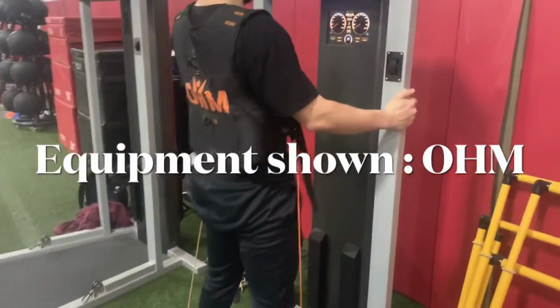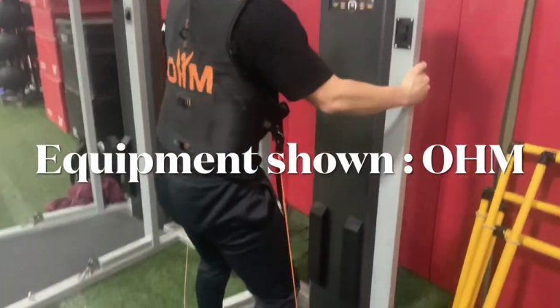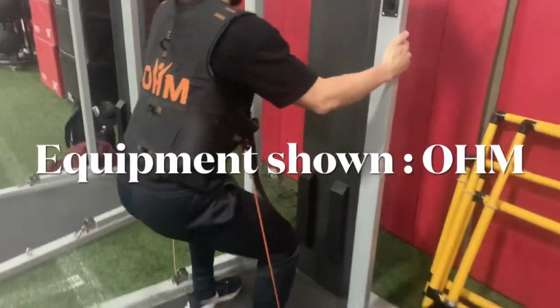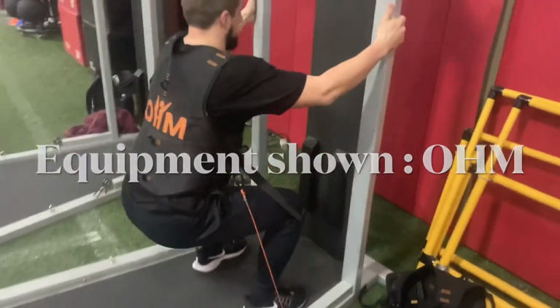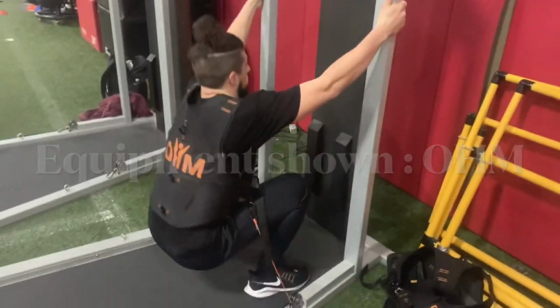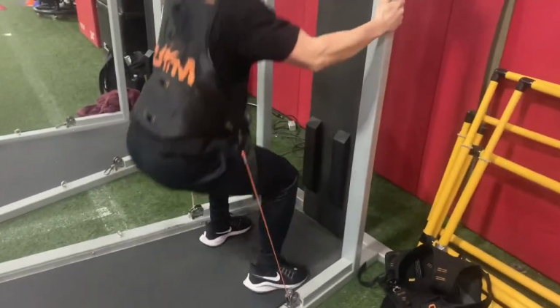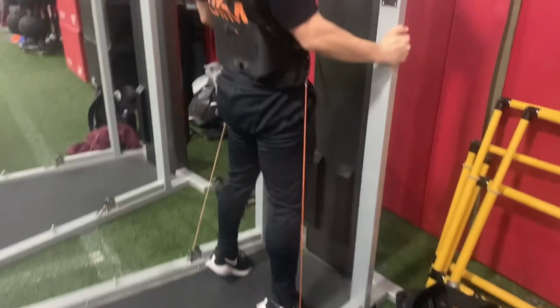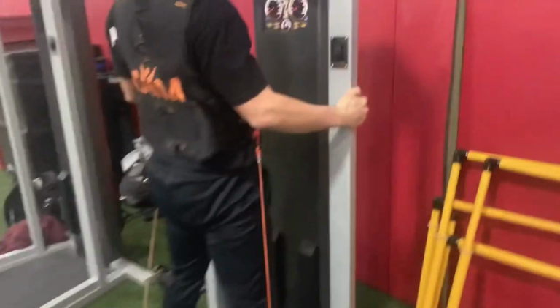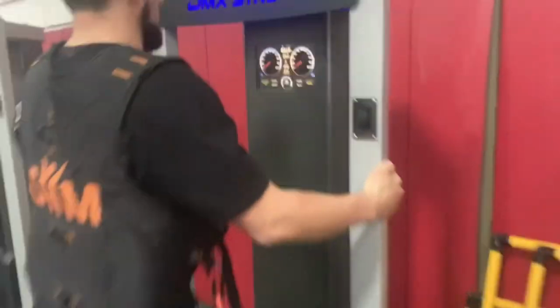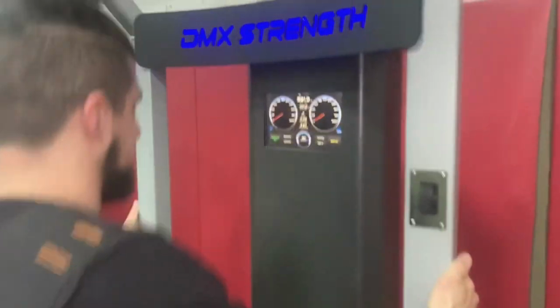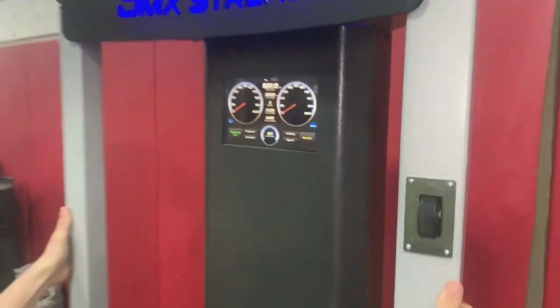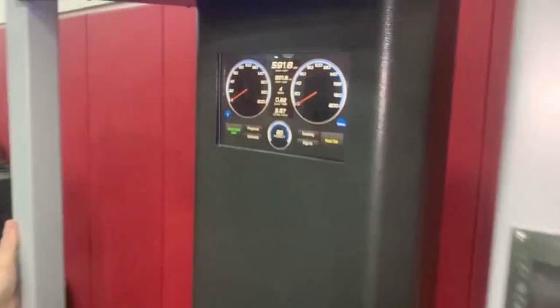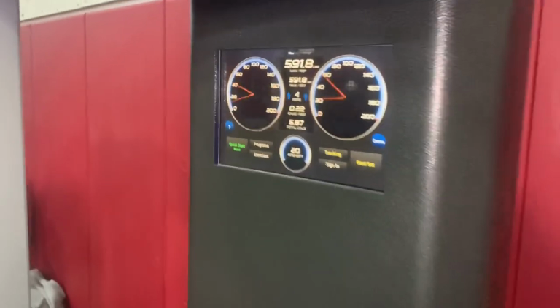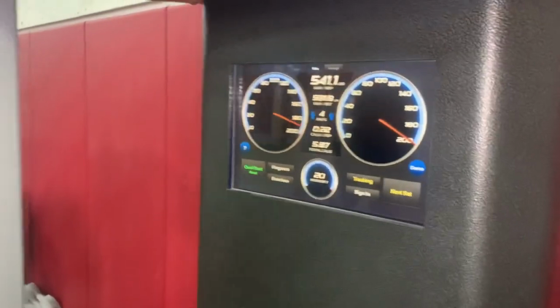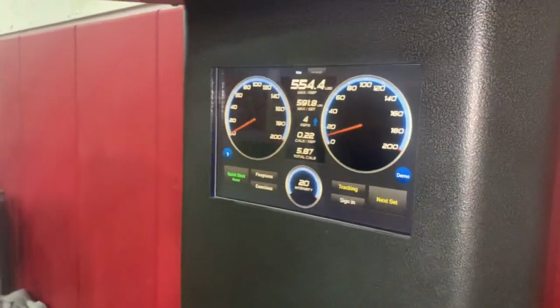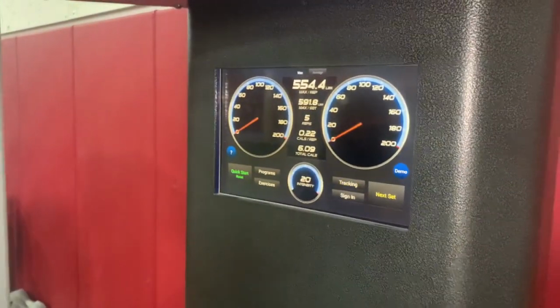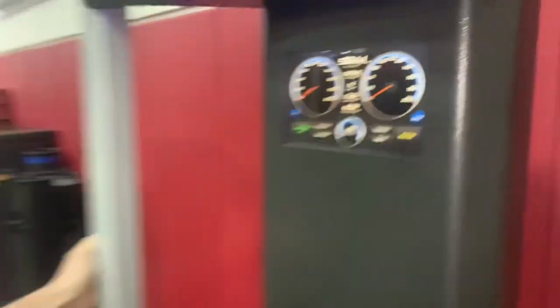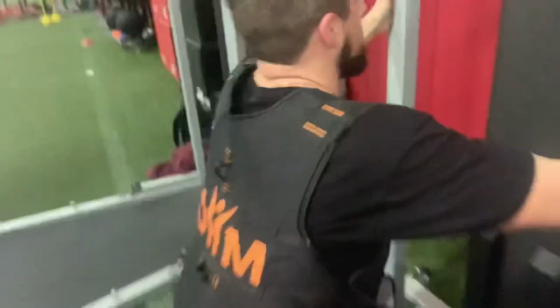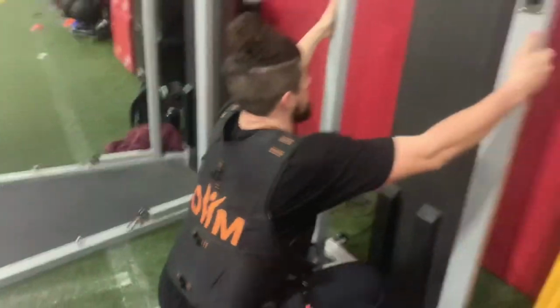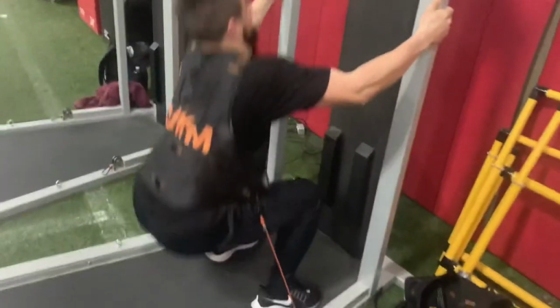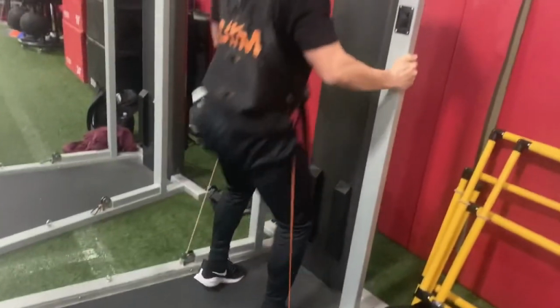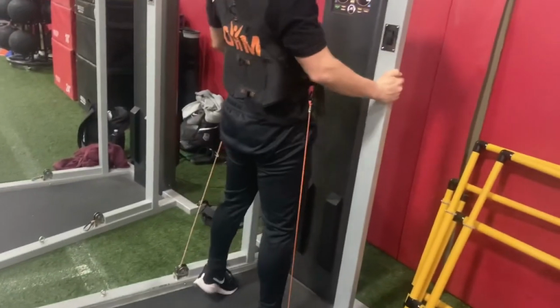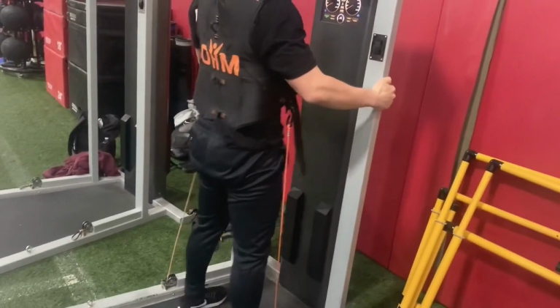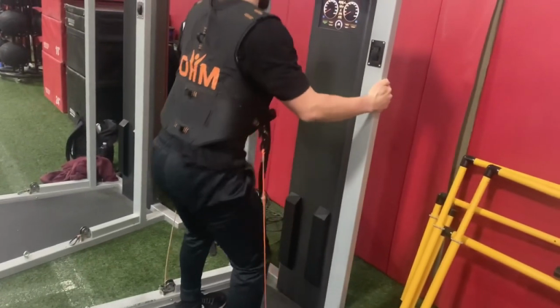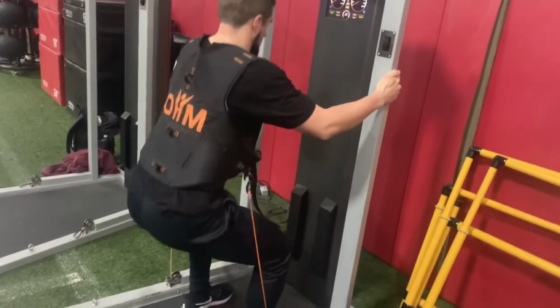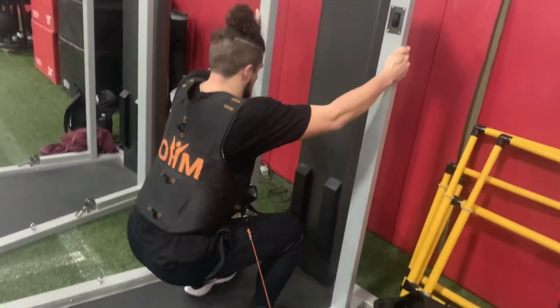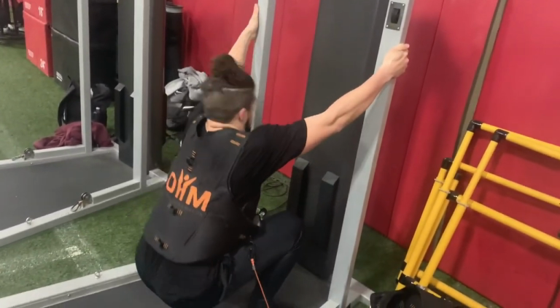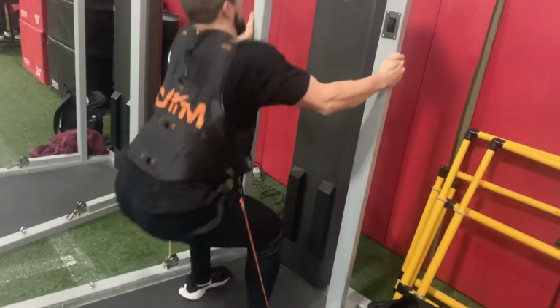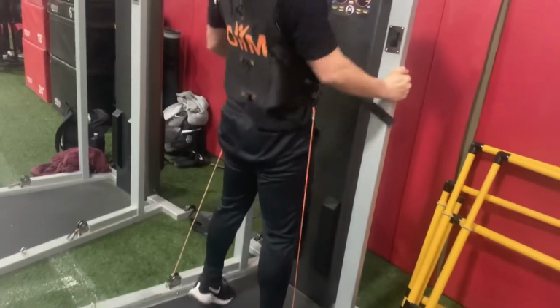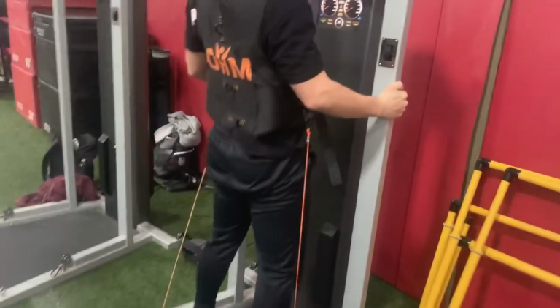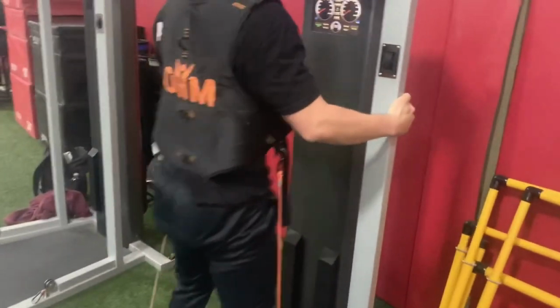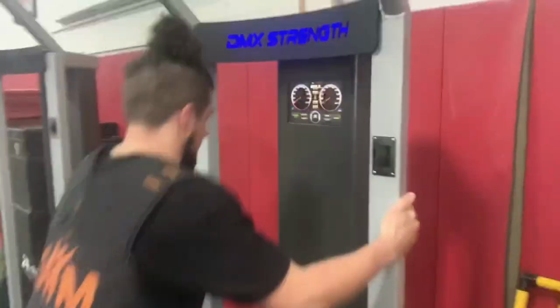This is also a great way for those who are recovering from injury, as it gives the athlete the freedom to choose how much force they want to handle per rep. At any time, the athlete can choose to just stop pushing as hard through the ground, or they can choose to push harder.